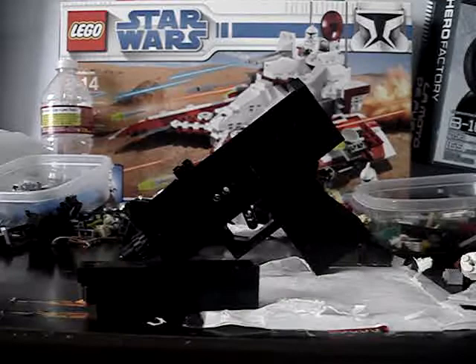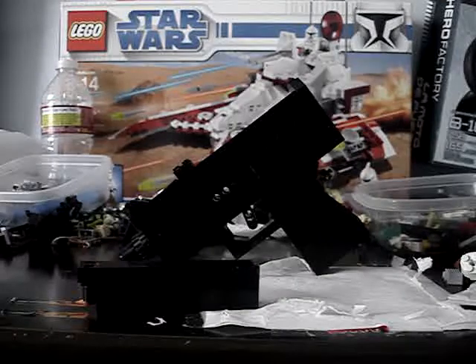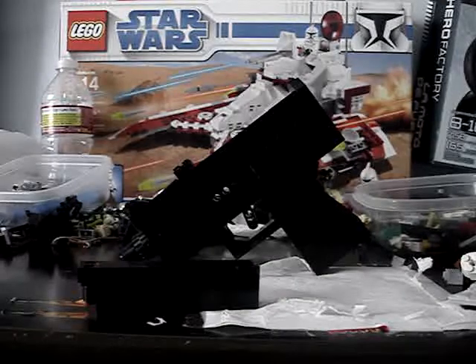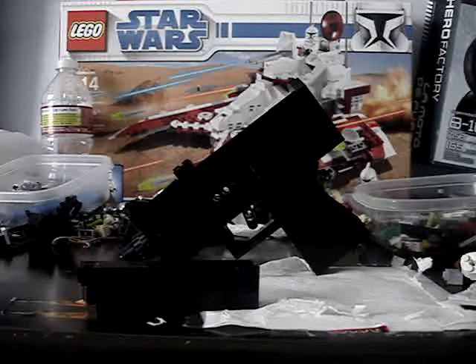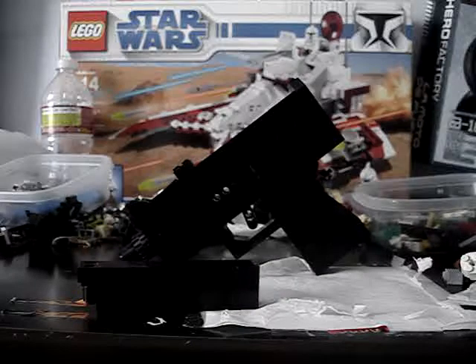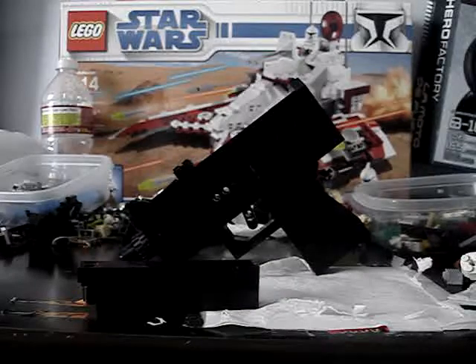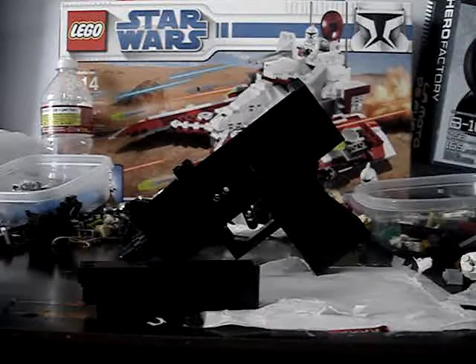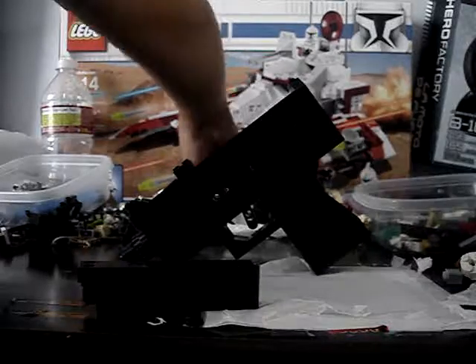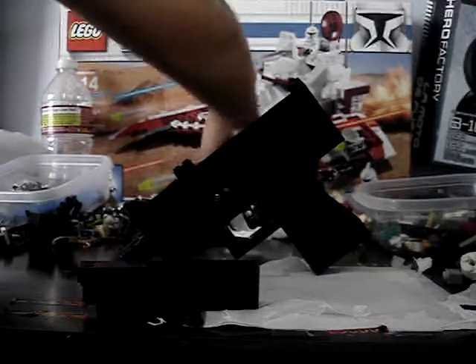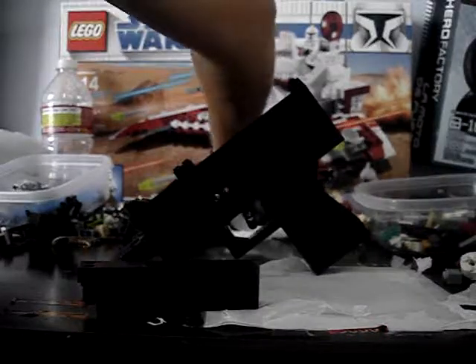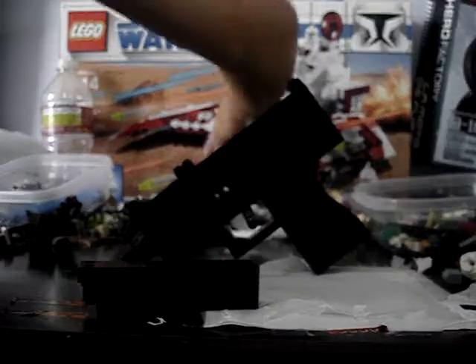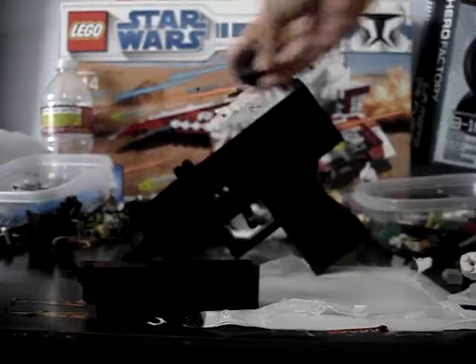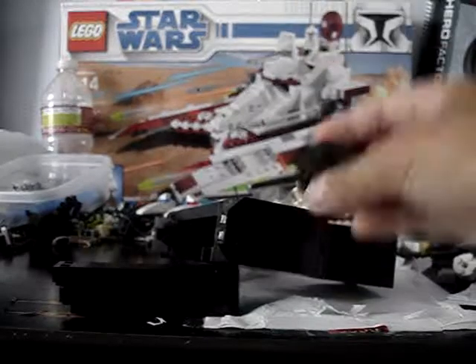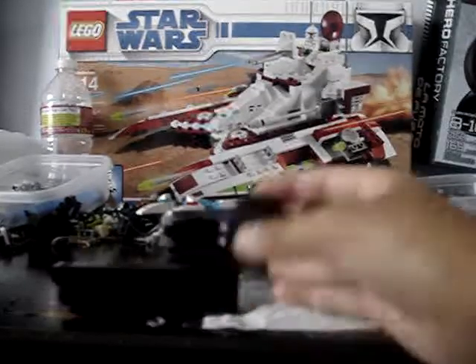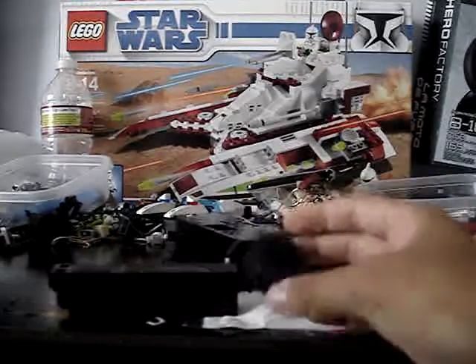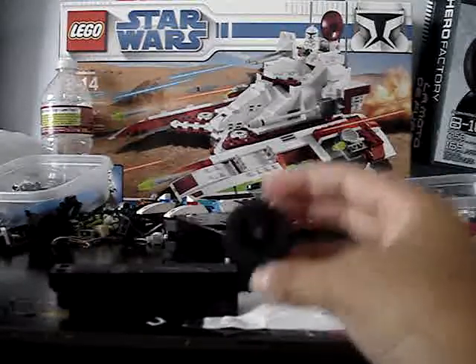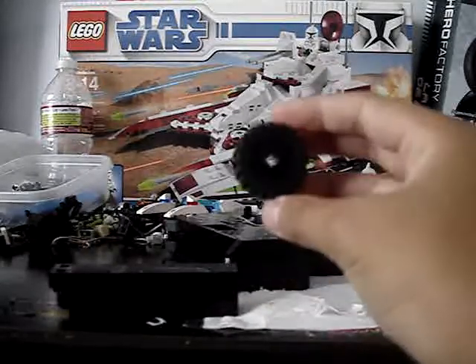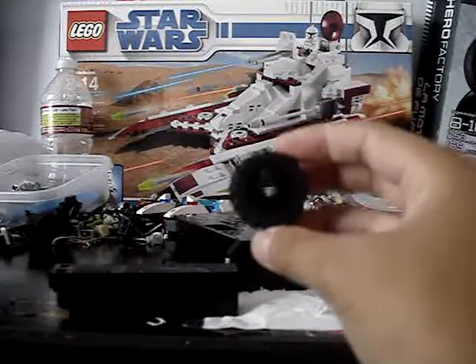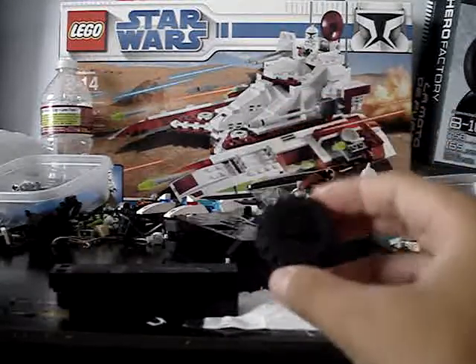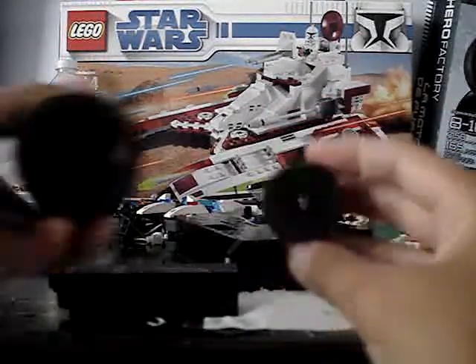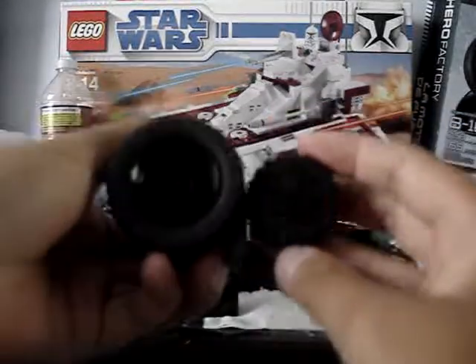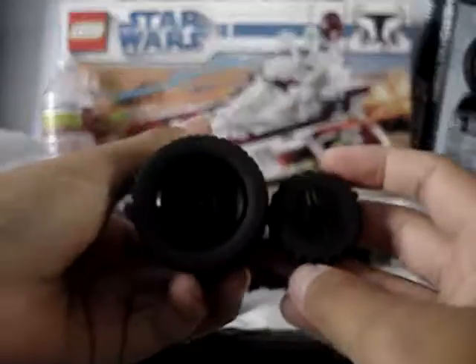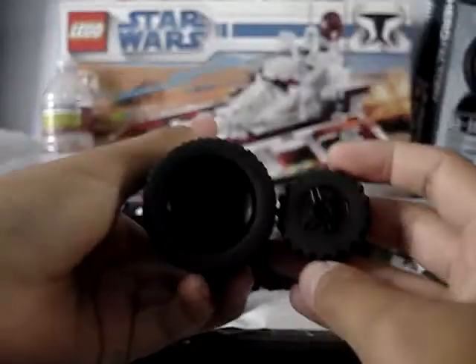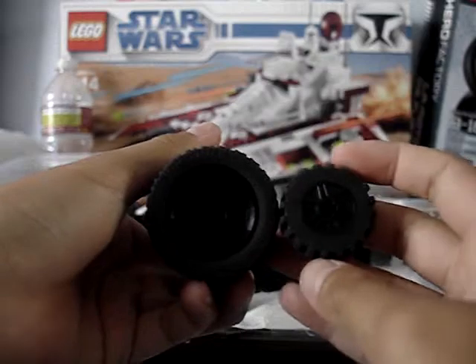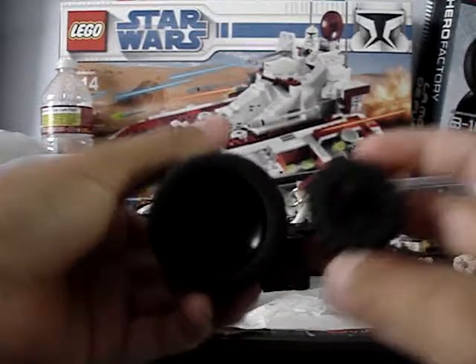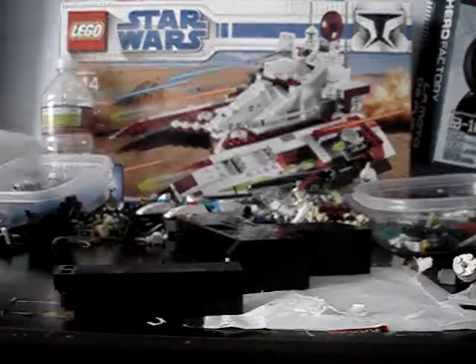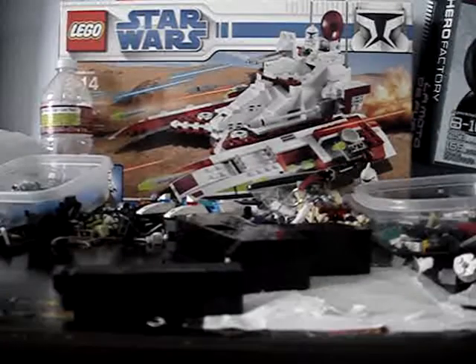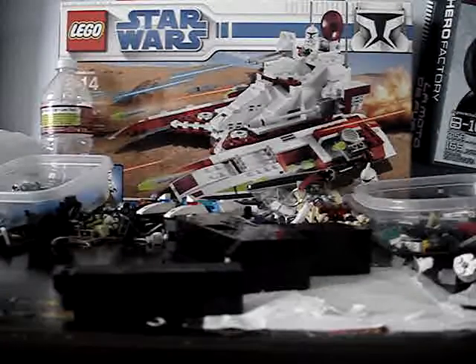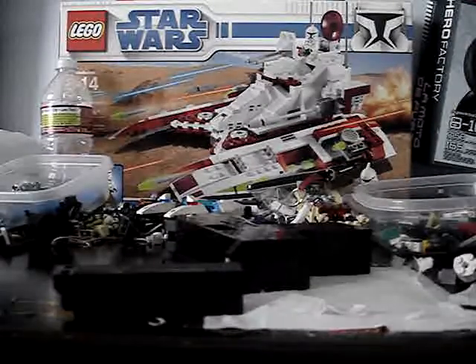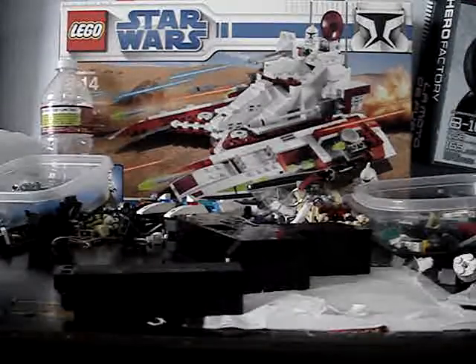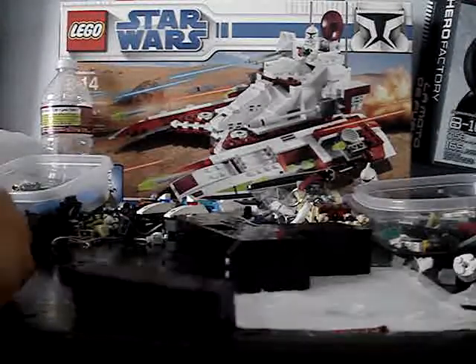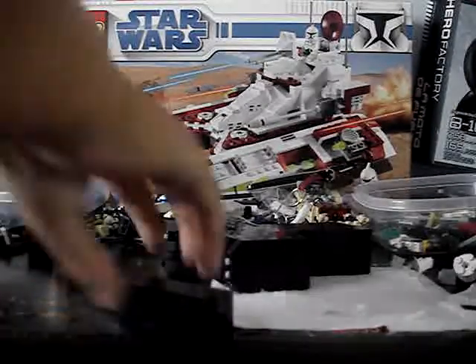So what I did to it, instead of these size wheels, I used these size wheels. So it's bigger and it's longer.